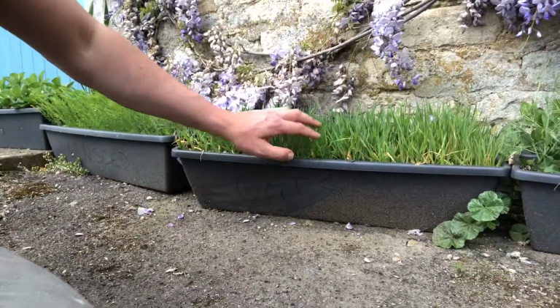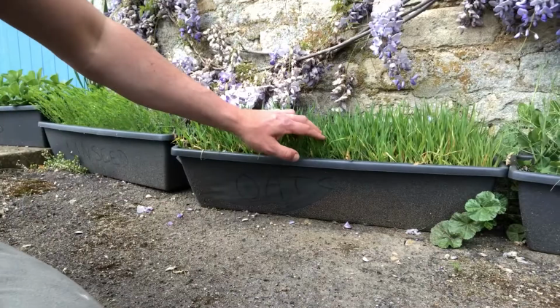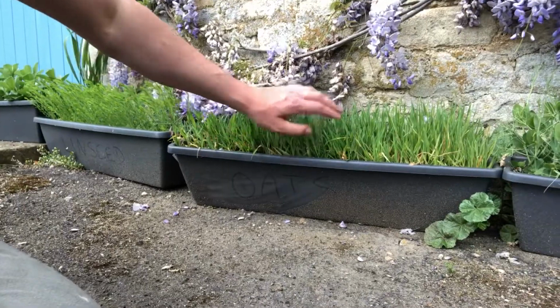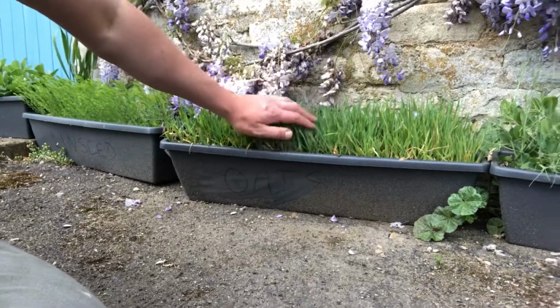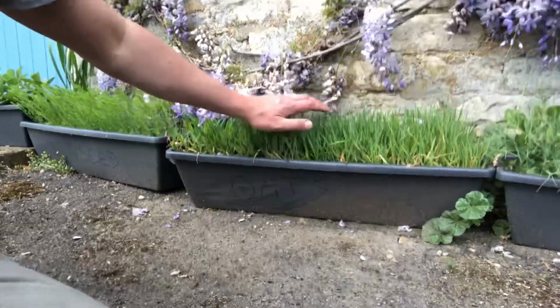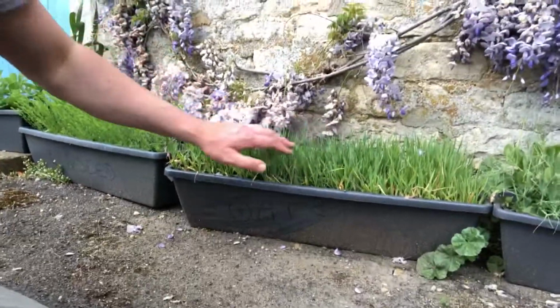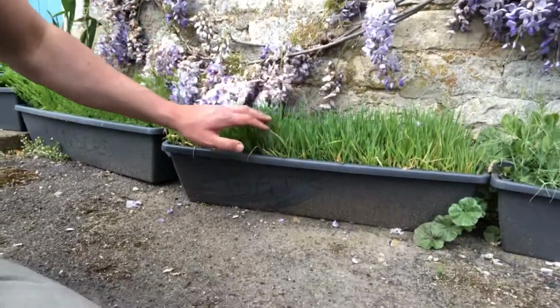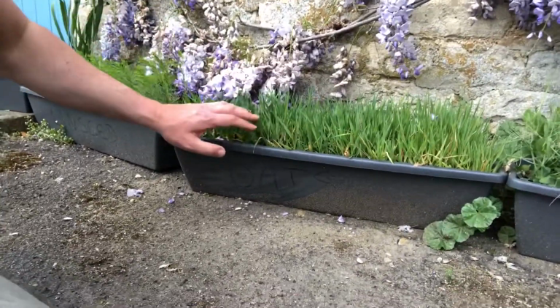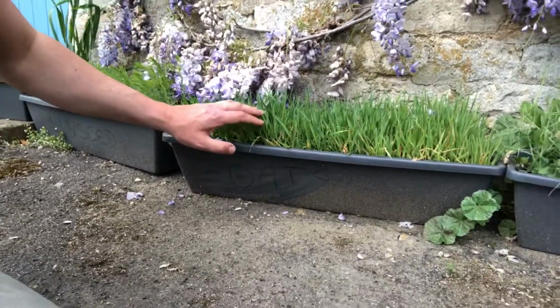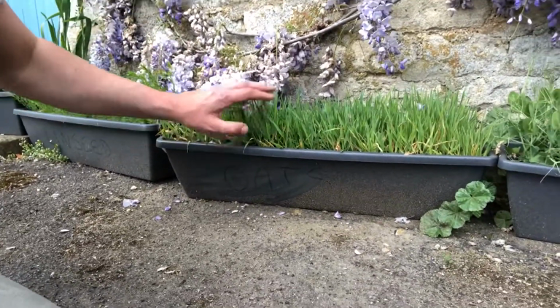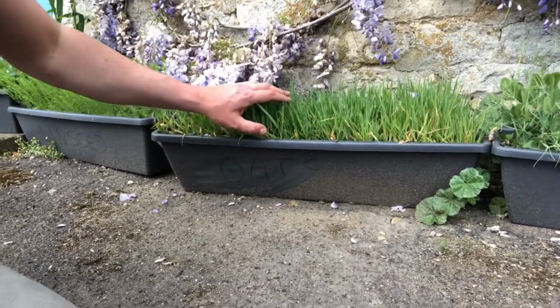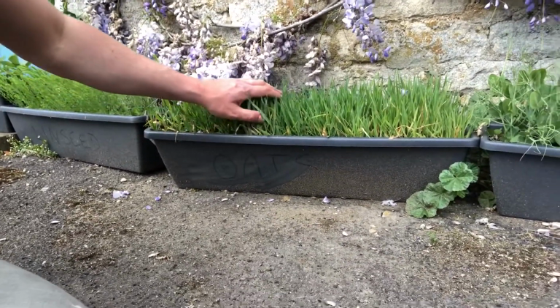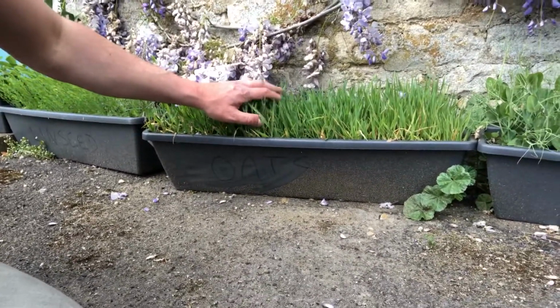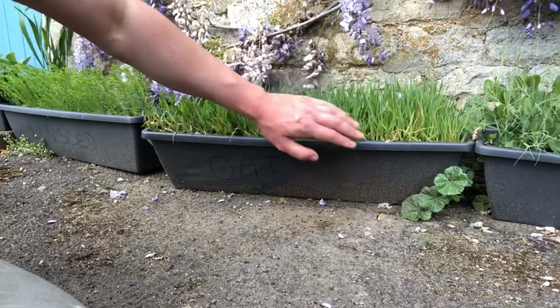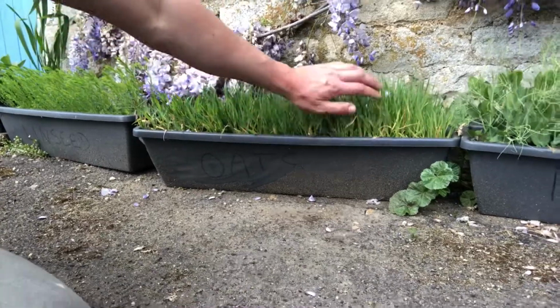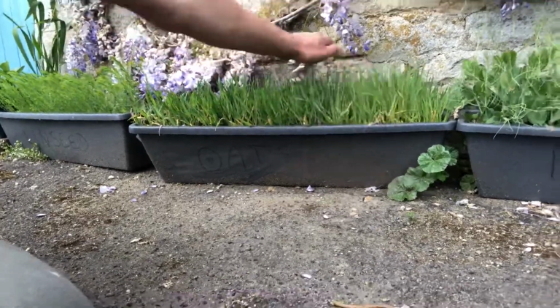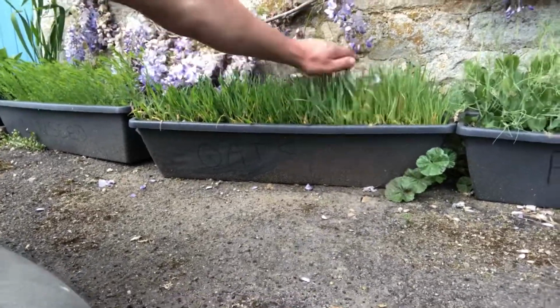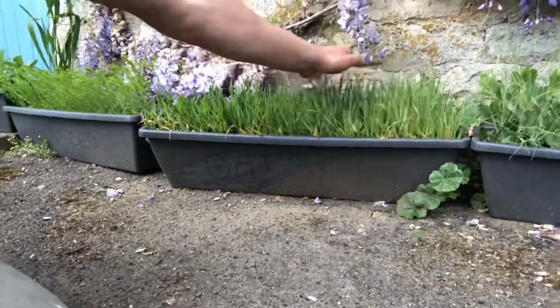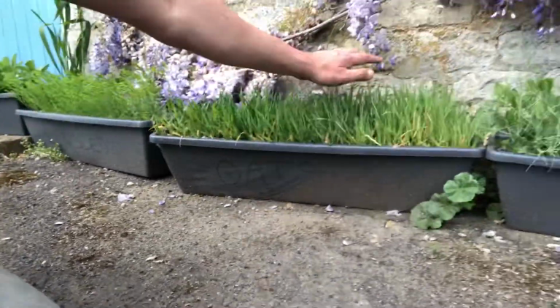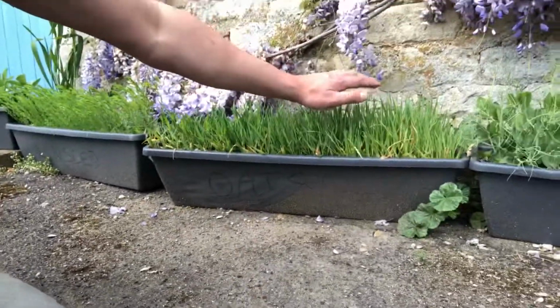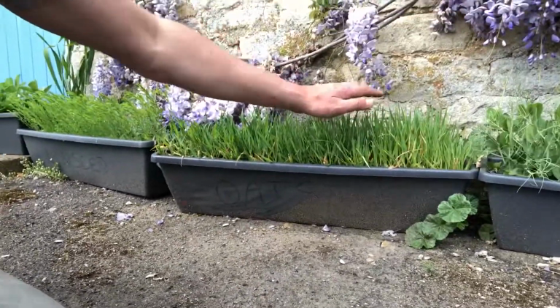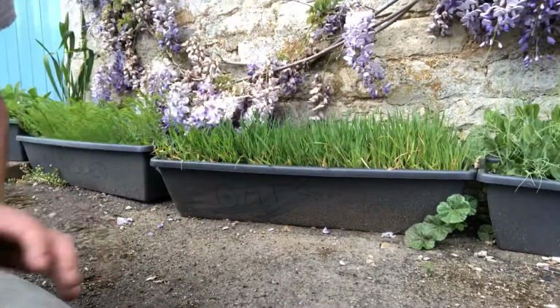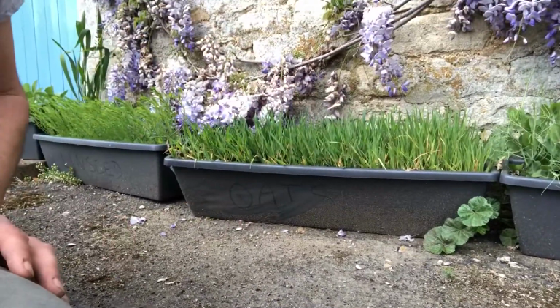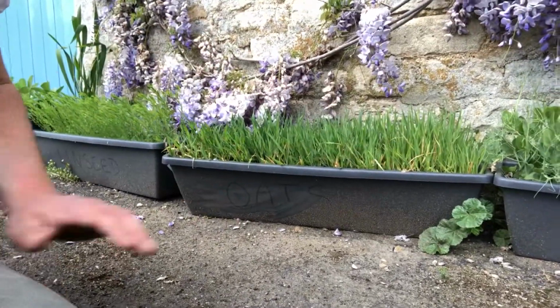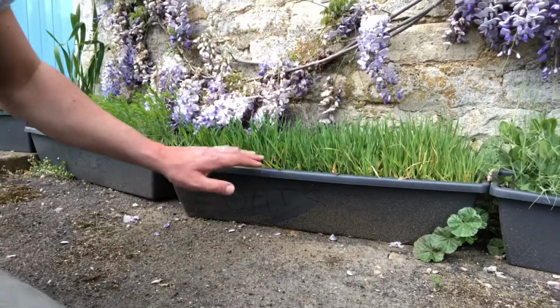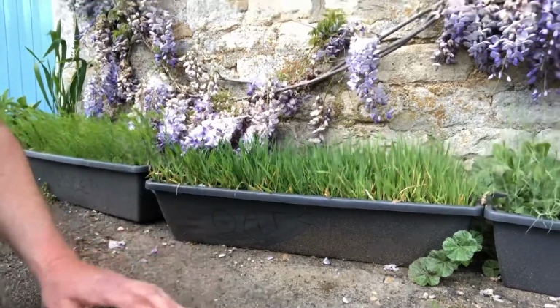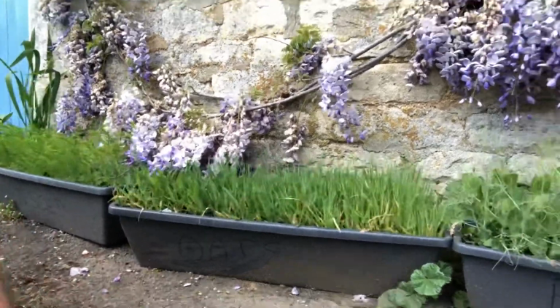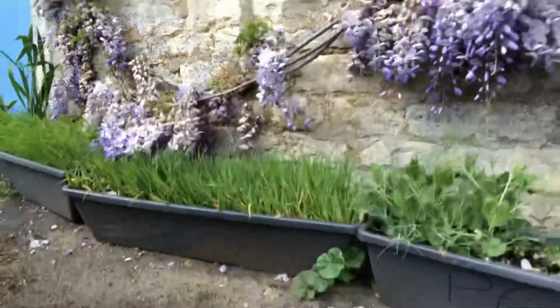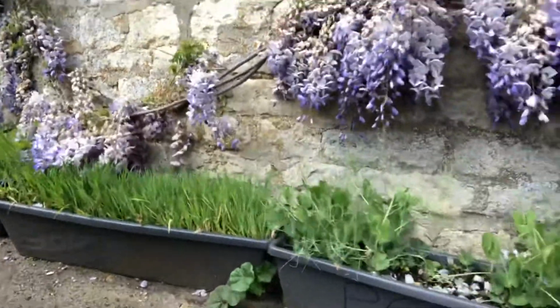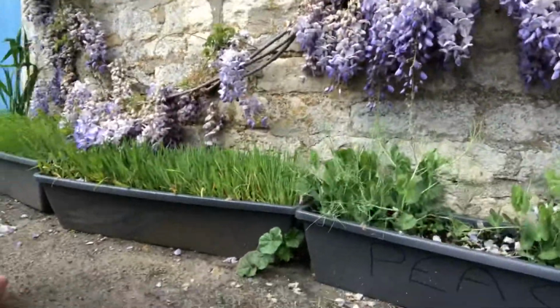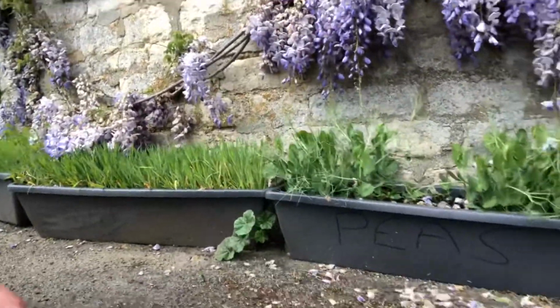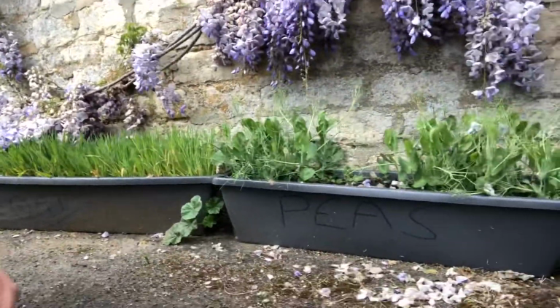Moving on — these are our oats. They look similar to the barley but they've got a slightly more rounded leaf. Again they're pretty densely packed in there, which I think is why they're slightly lighter in colour. I might put a bit of nutrient on there just to help them along, but we'll see — they're looking pretty good at the moment.